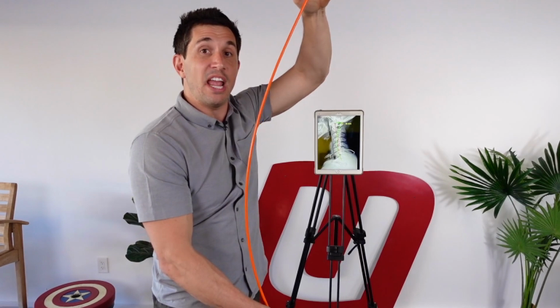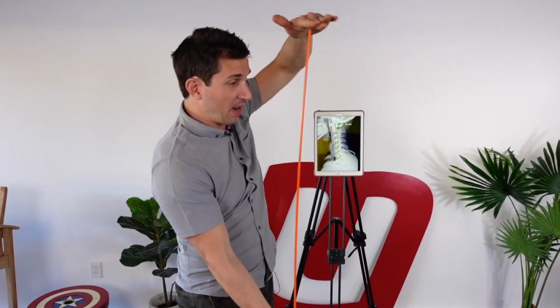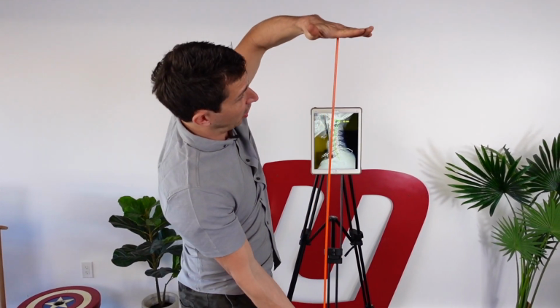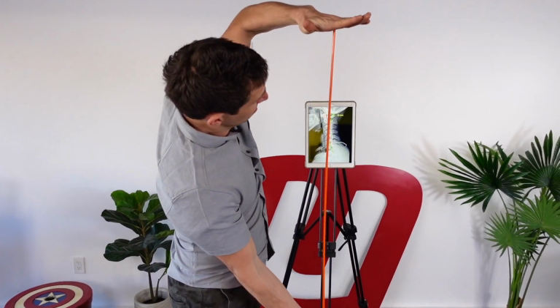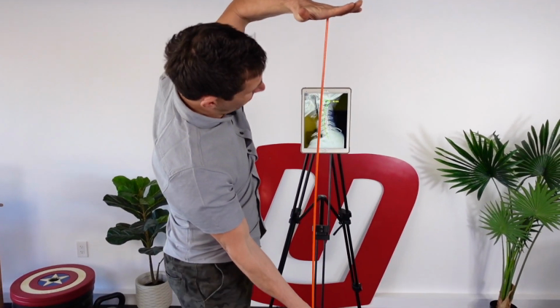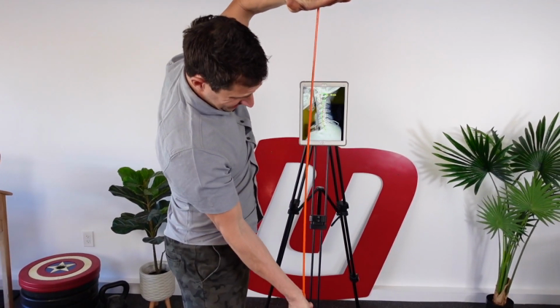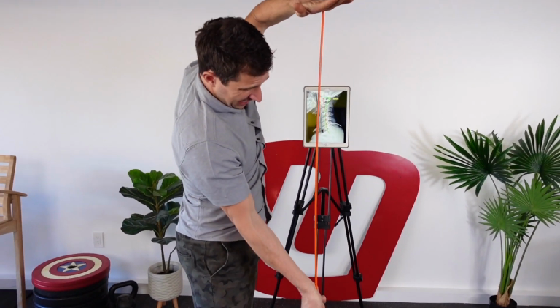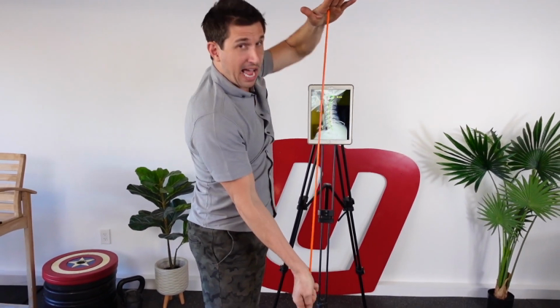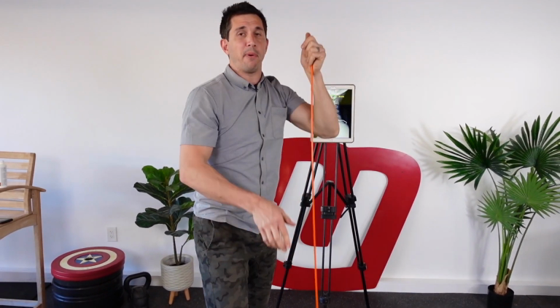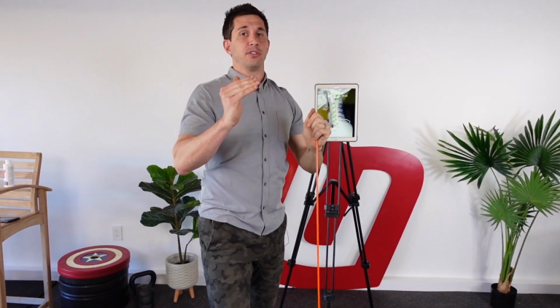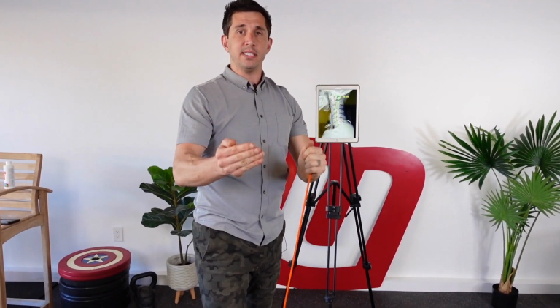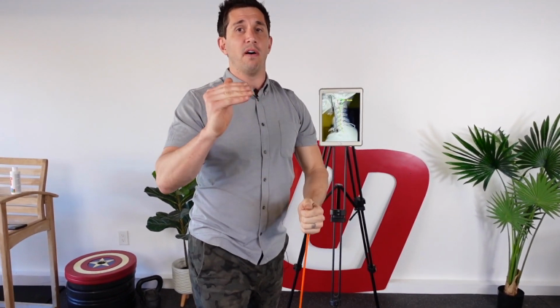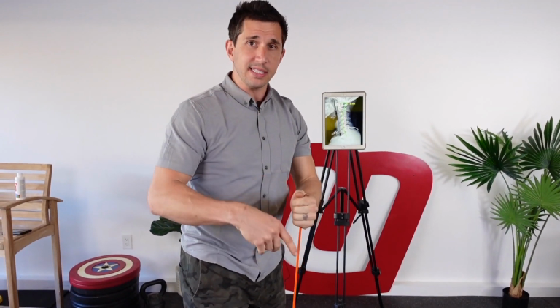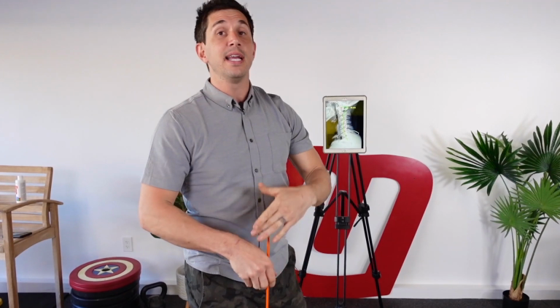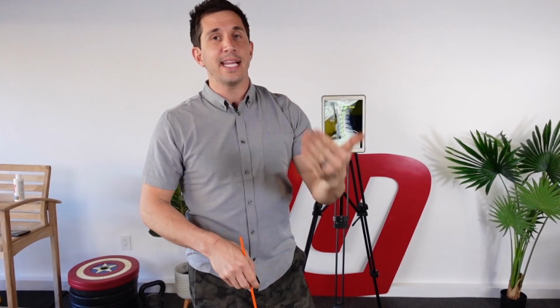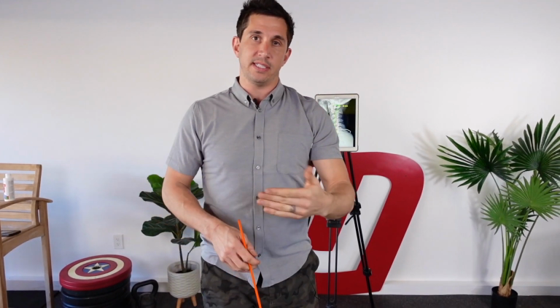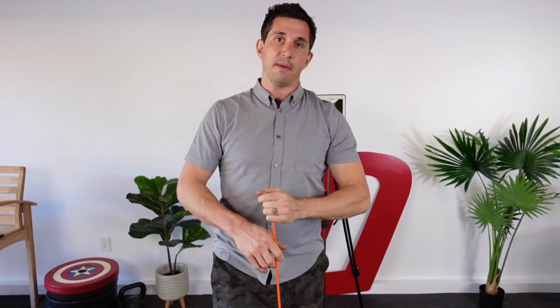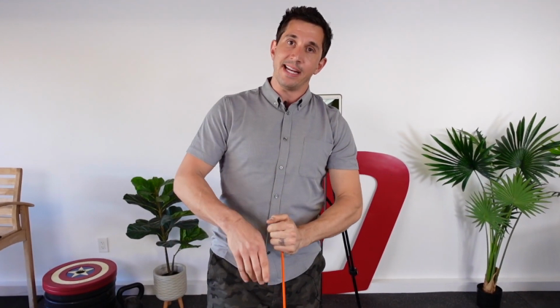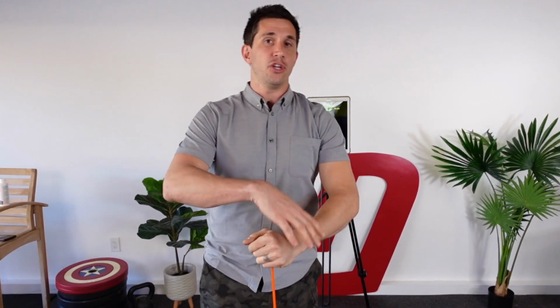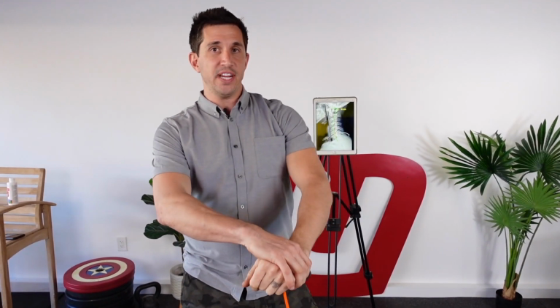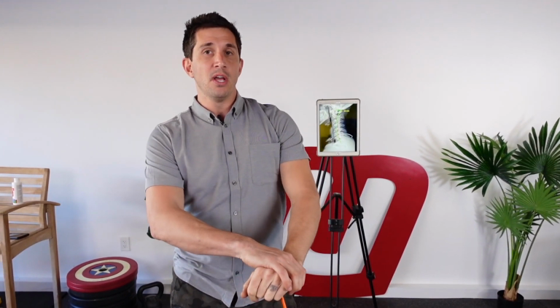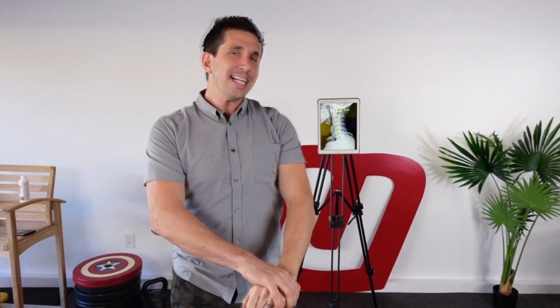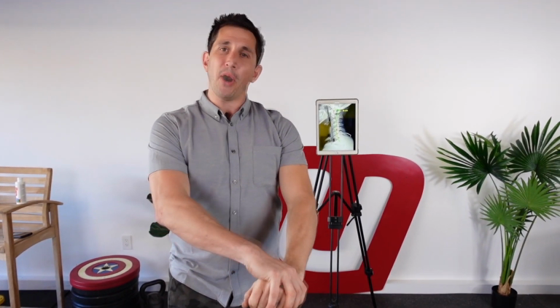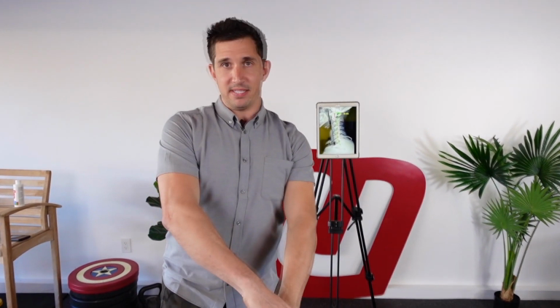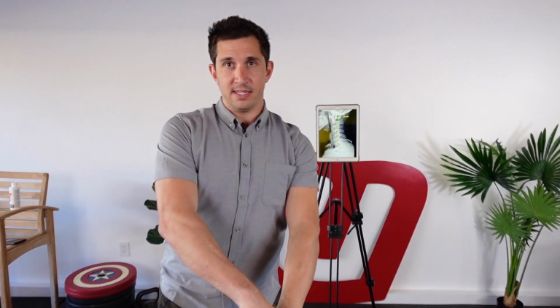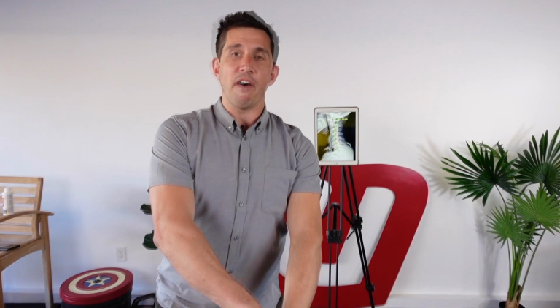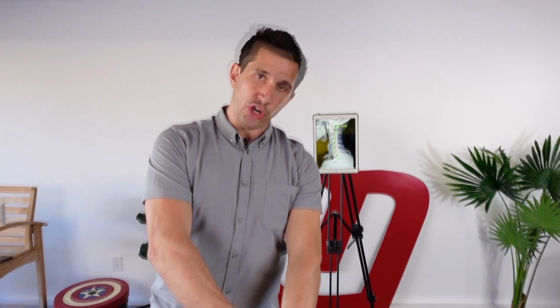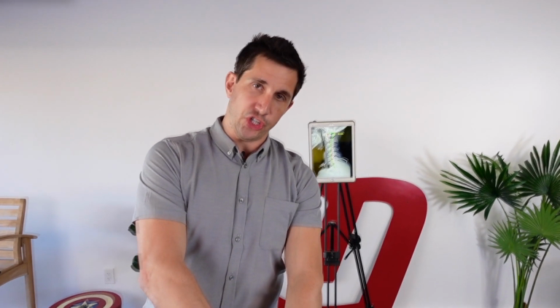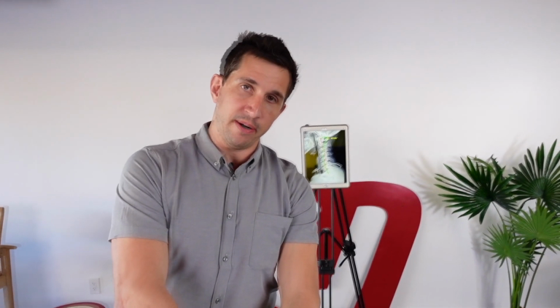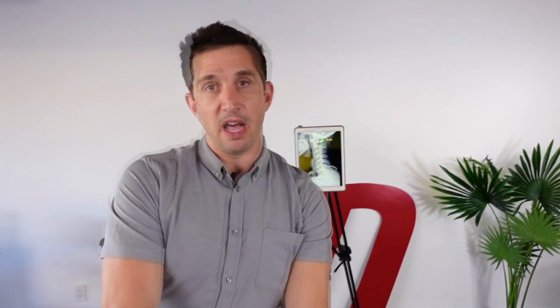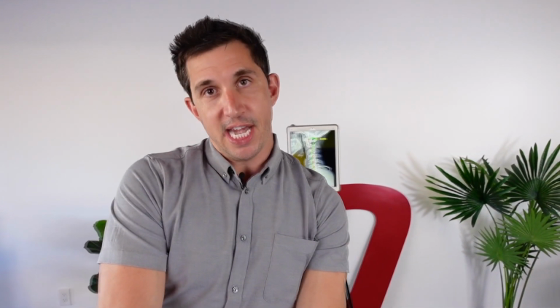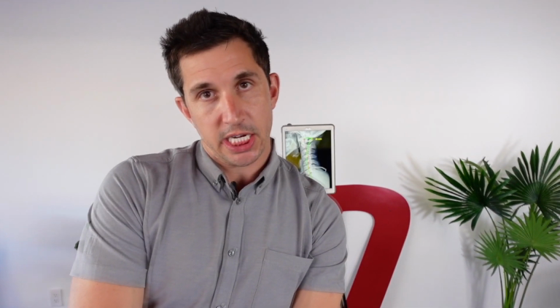If you don't have a curve, that weight can just slam down, put pressure on joints, on discs. It can increase the chance of pain that you might feel. That's the purpose of the curvature on the neck.